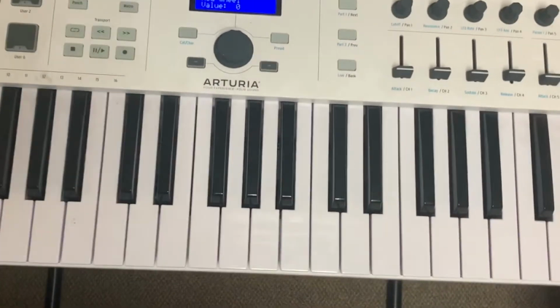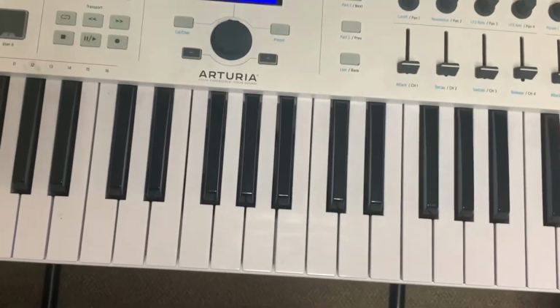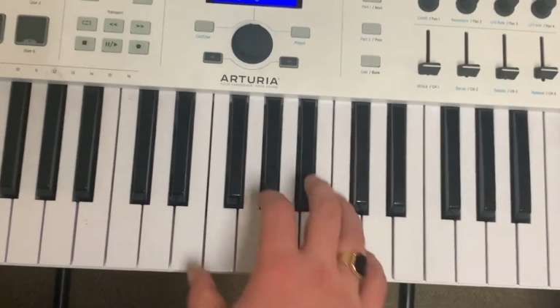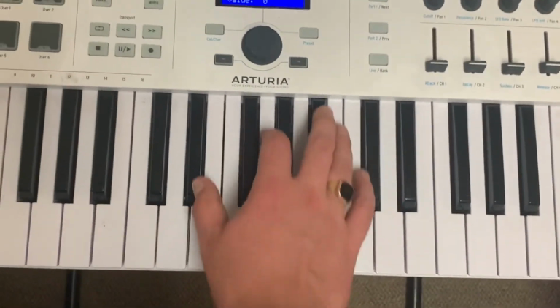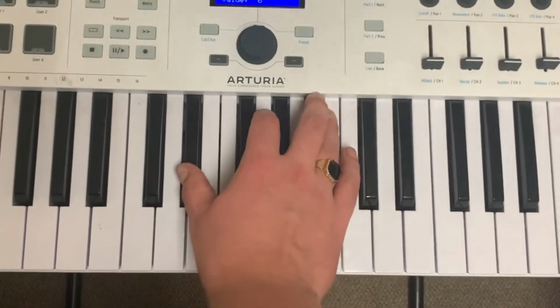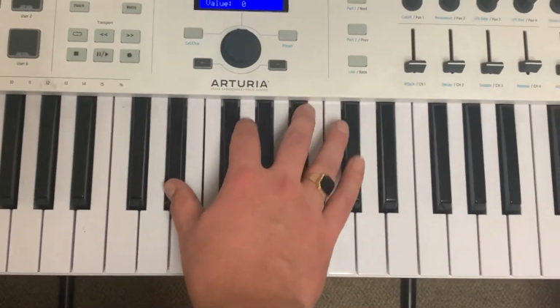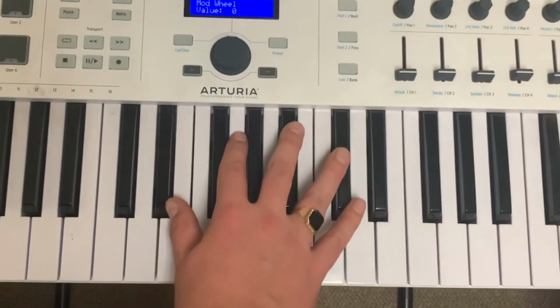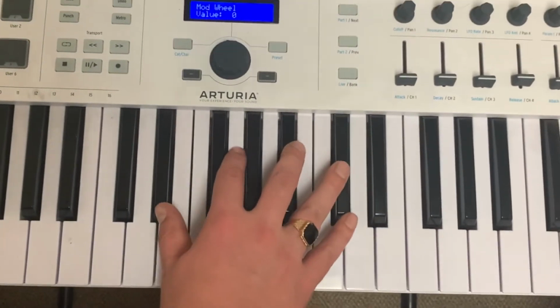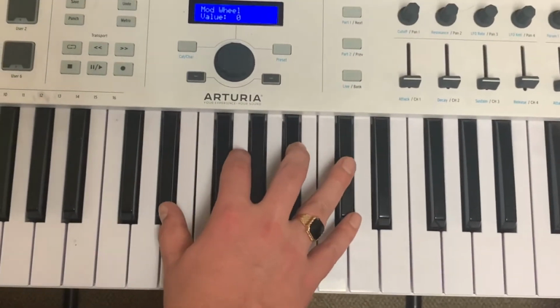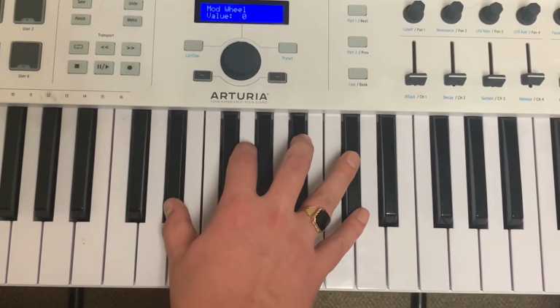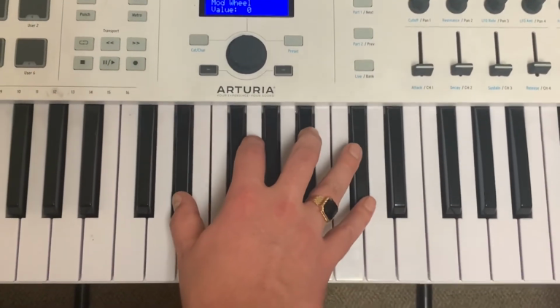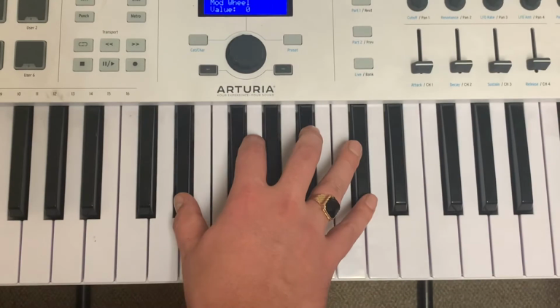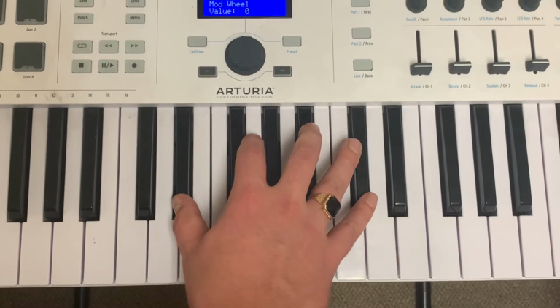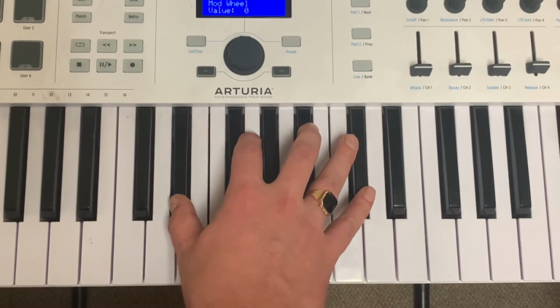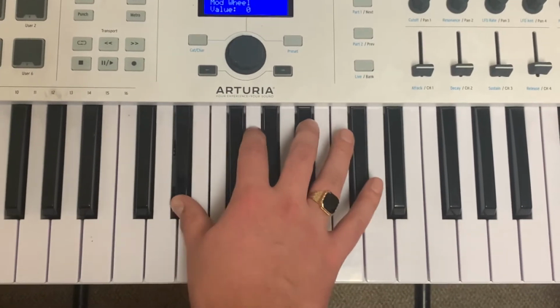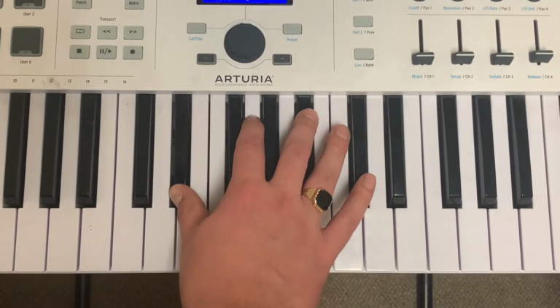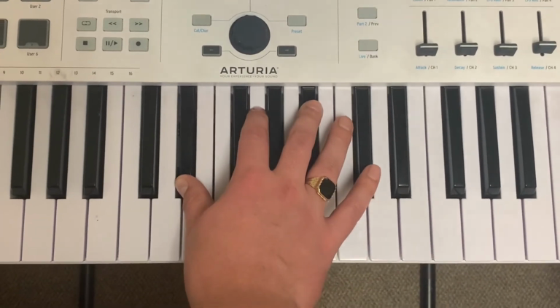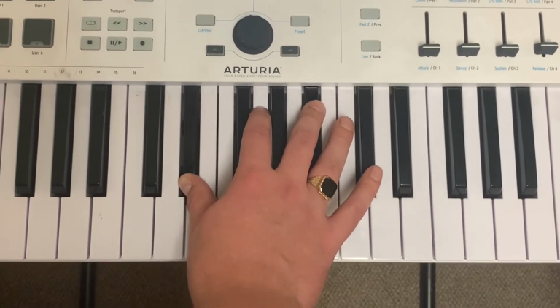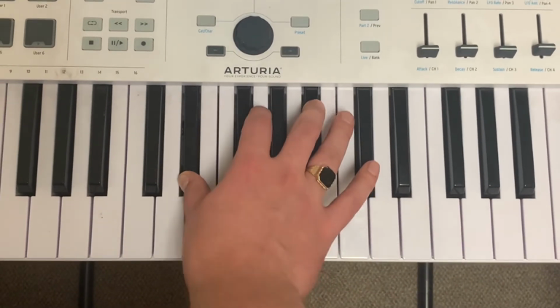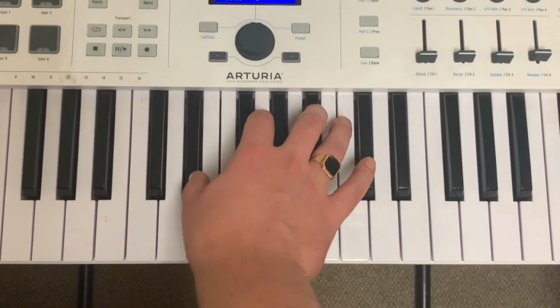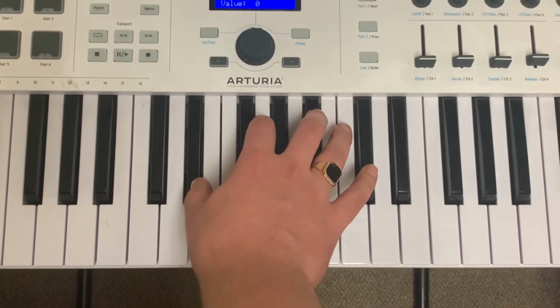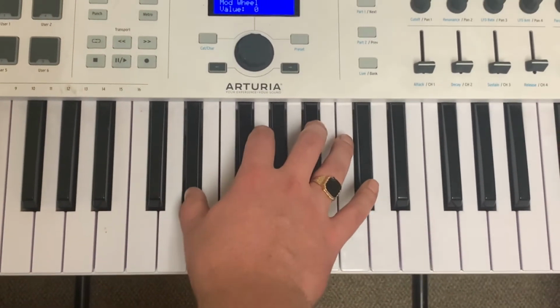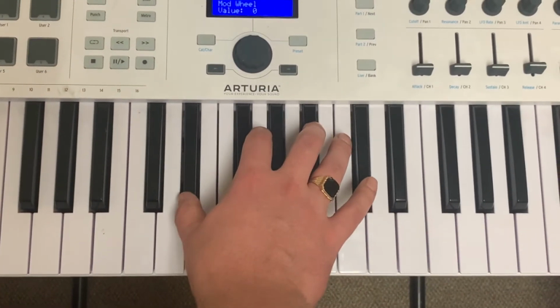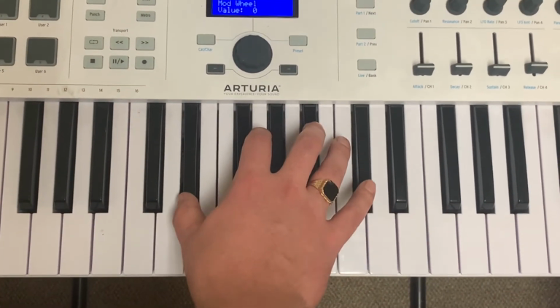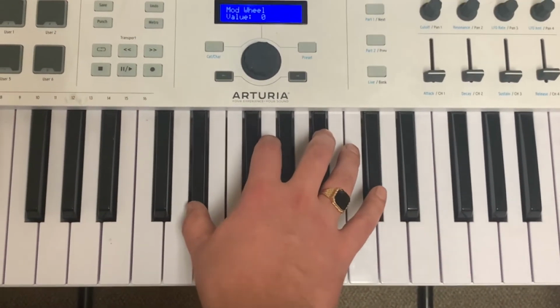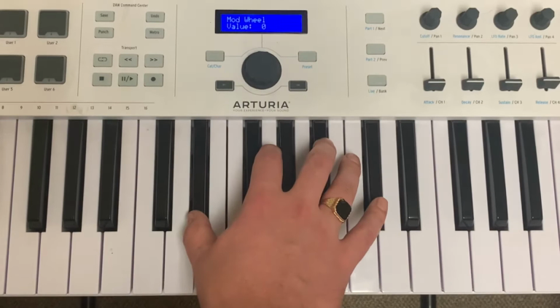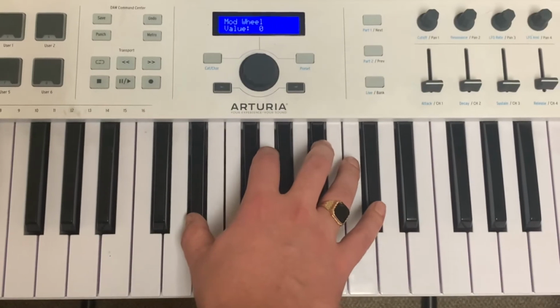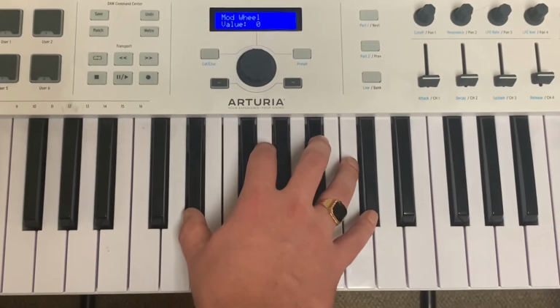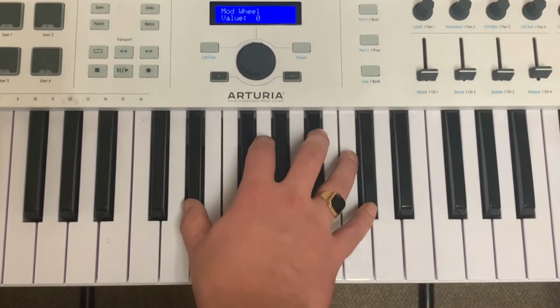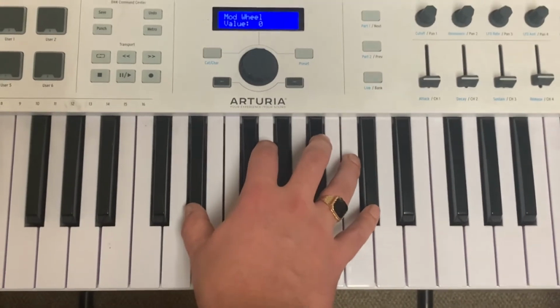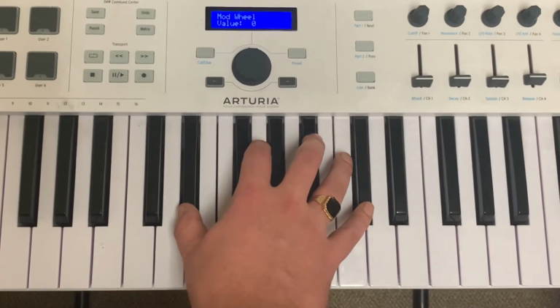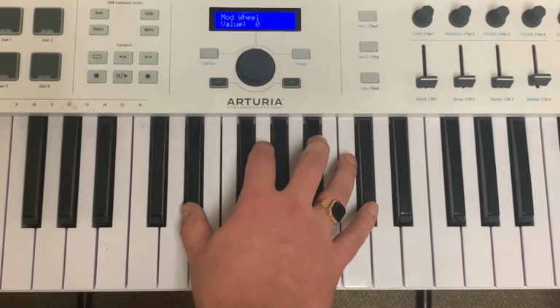Alright, so the first chord we gonna be playing — I think that's like a G minor or some shit. That's what you're gonna open it off with. That's that synth chord progression that we hear throughout the song.